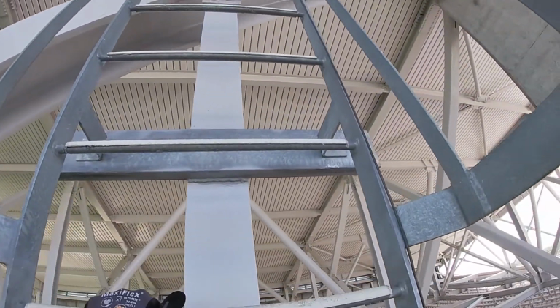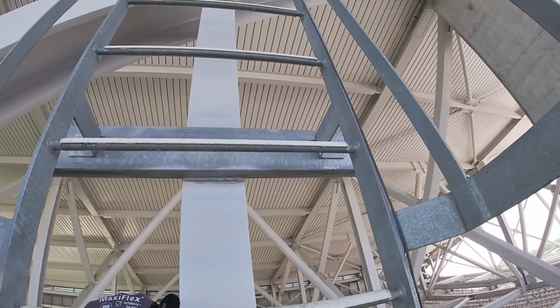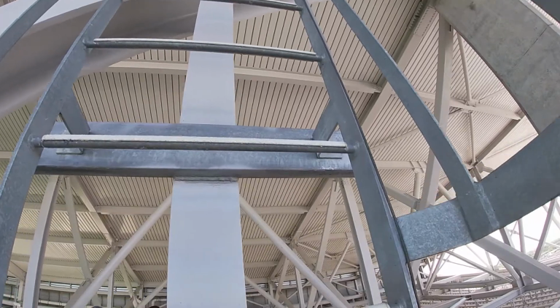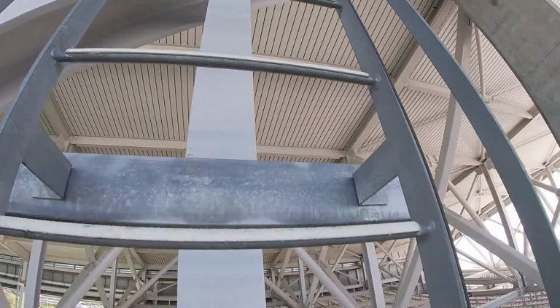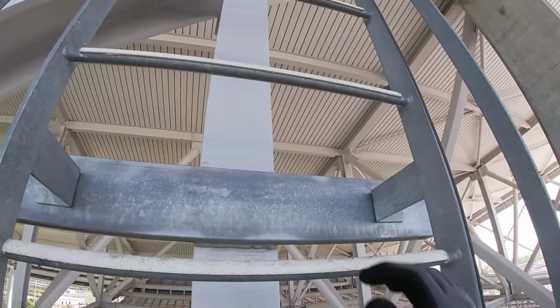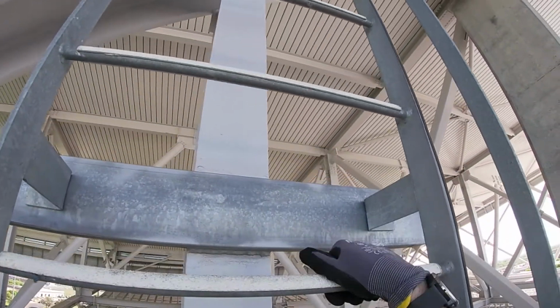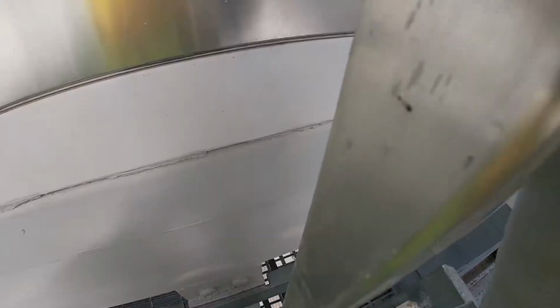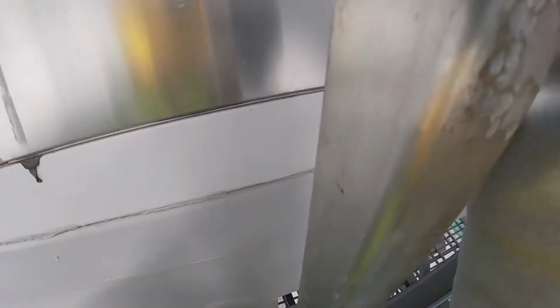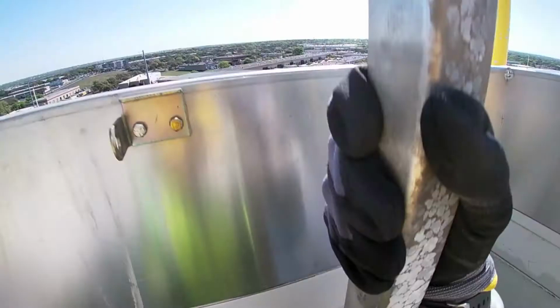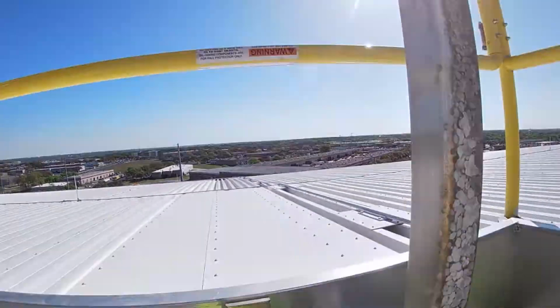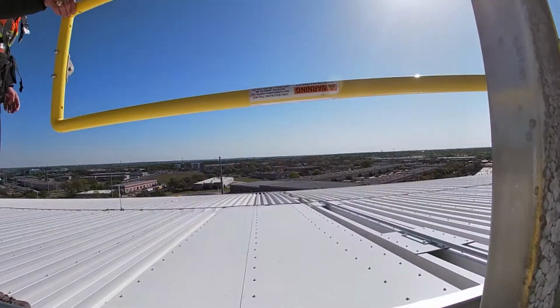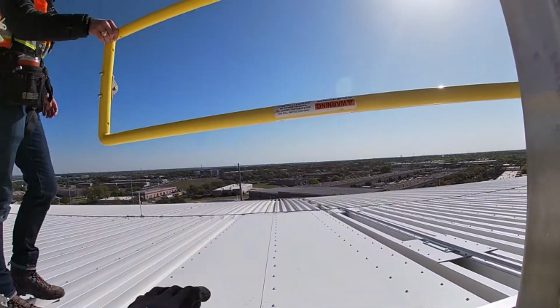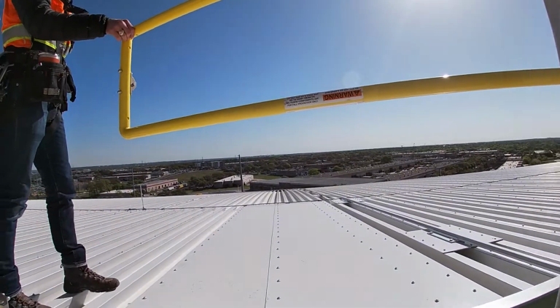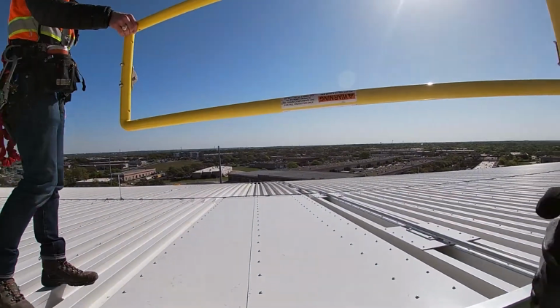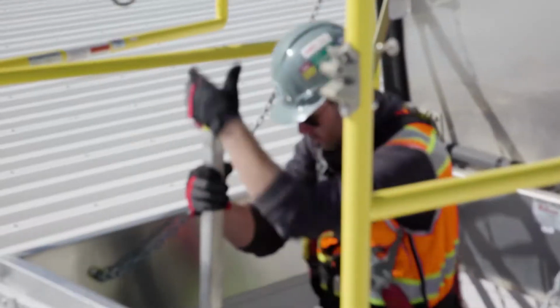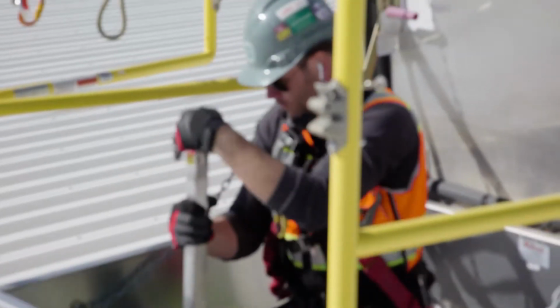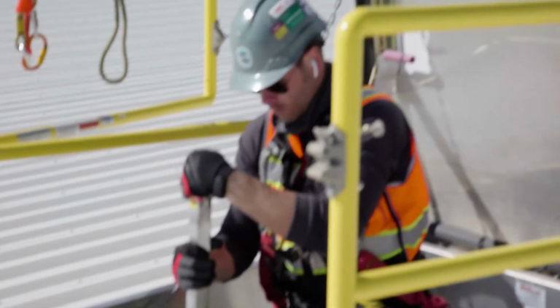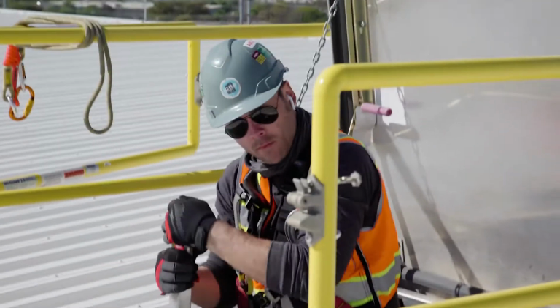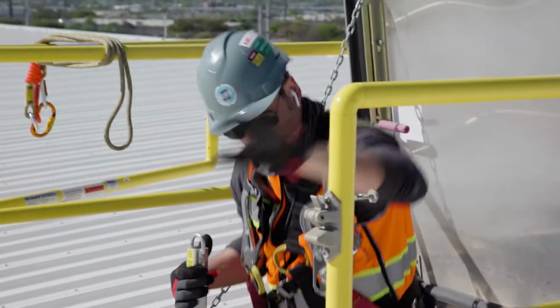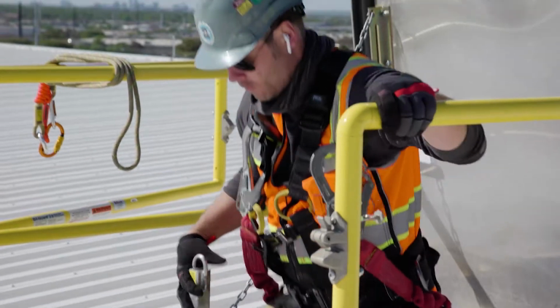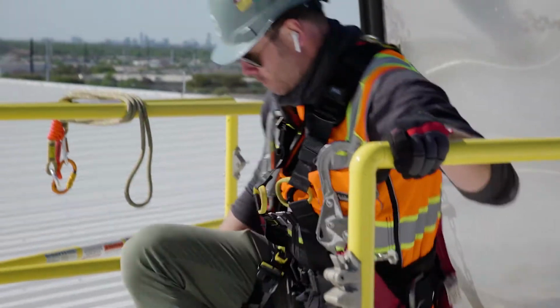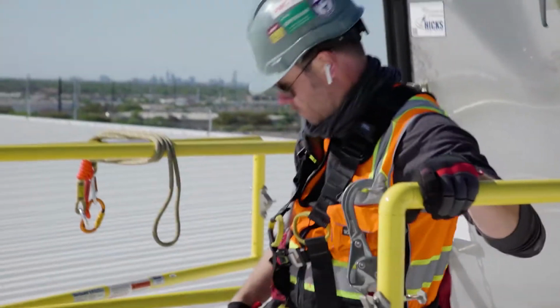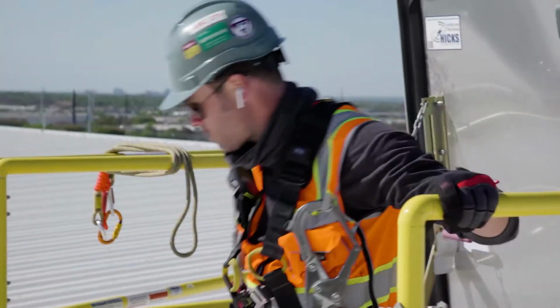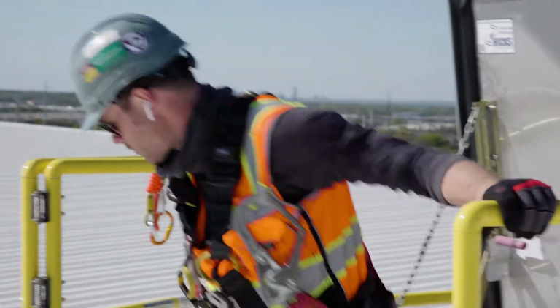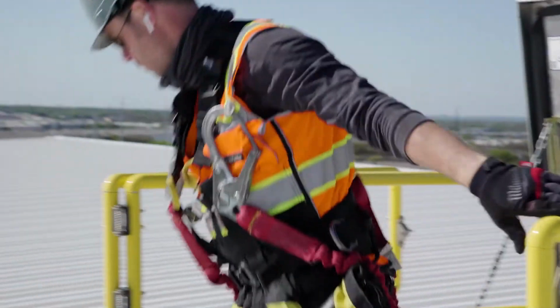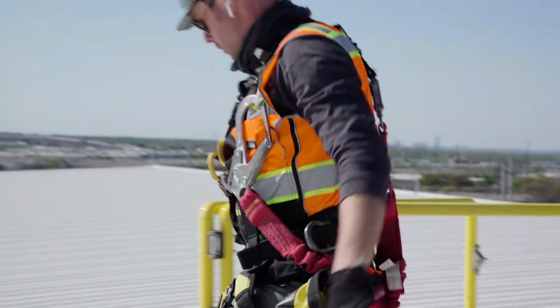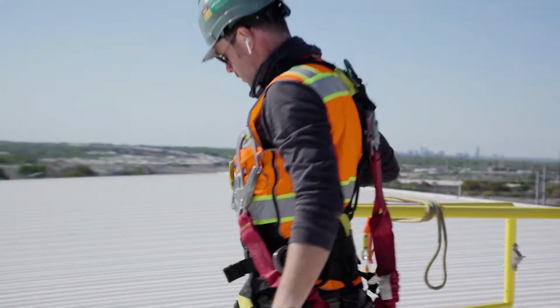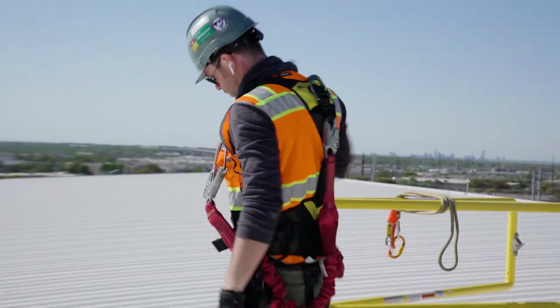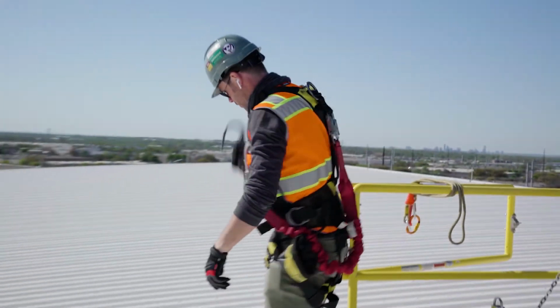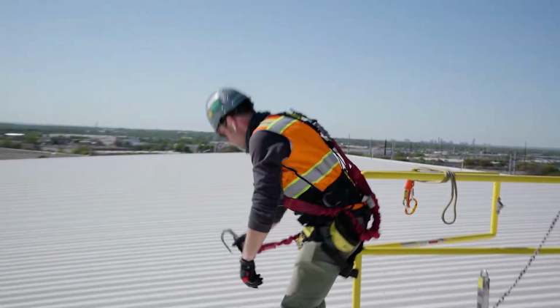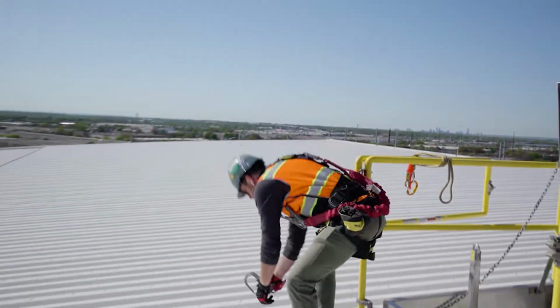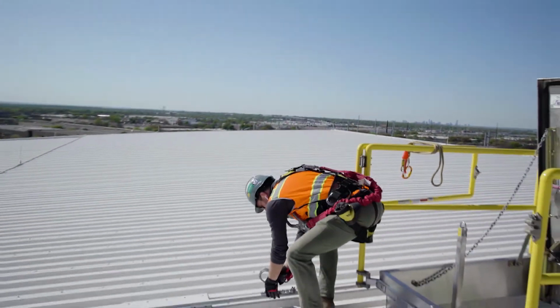But then also the metal deck manufacturer was concerned about leakage, so they wanted something low profile that didn't penetrate through the roof.